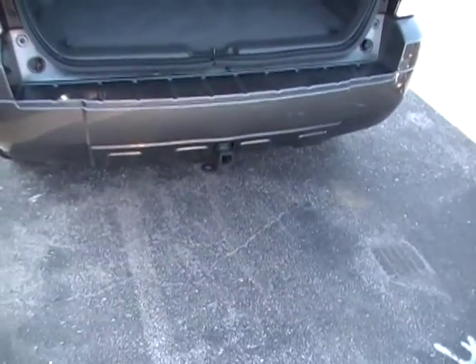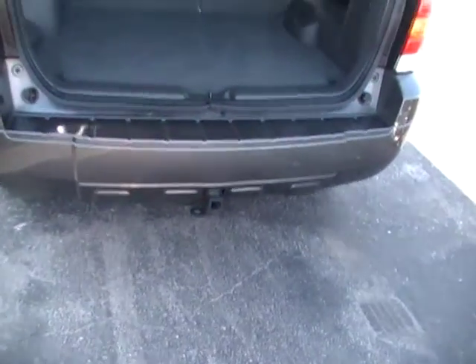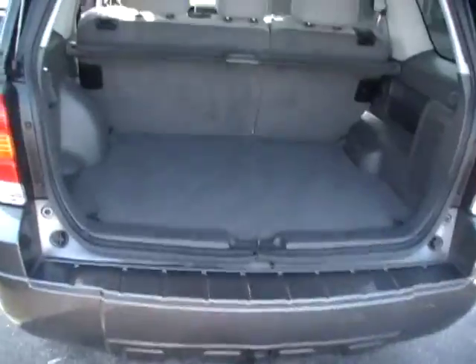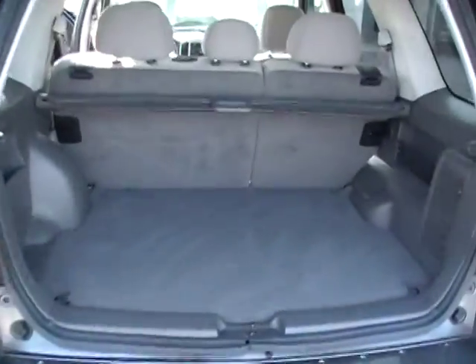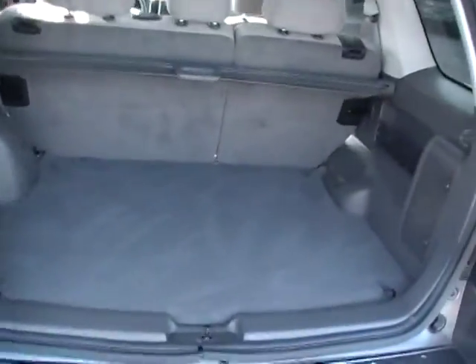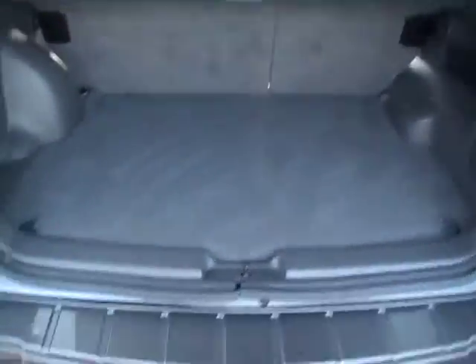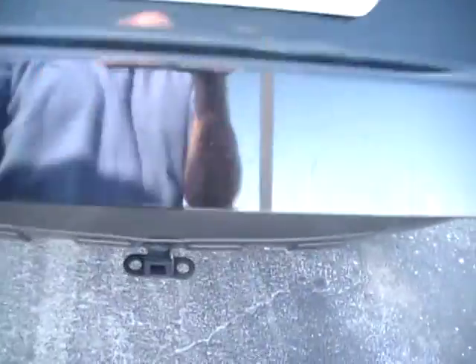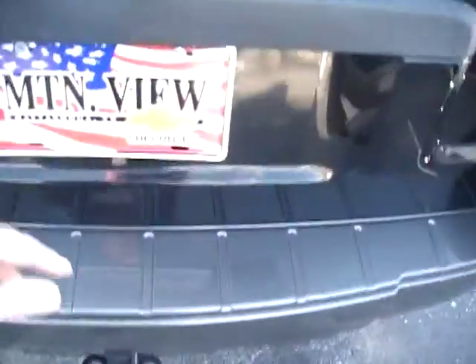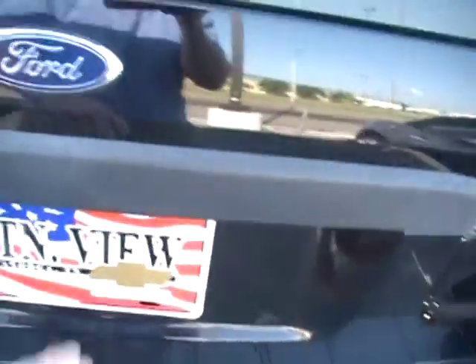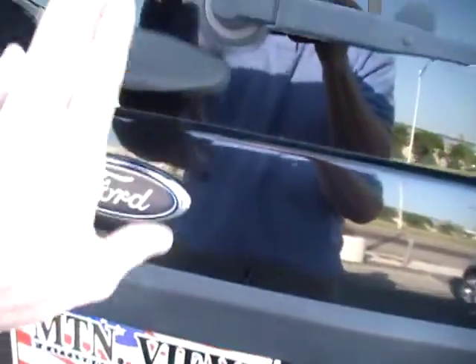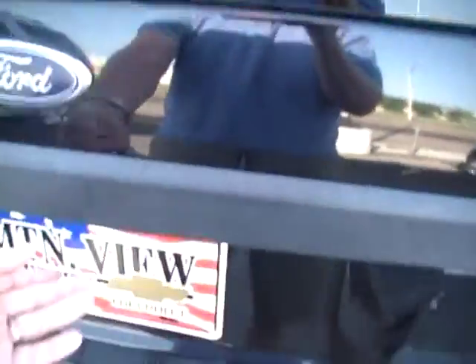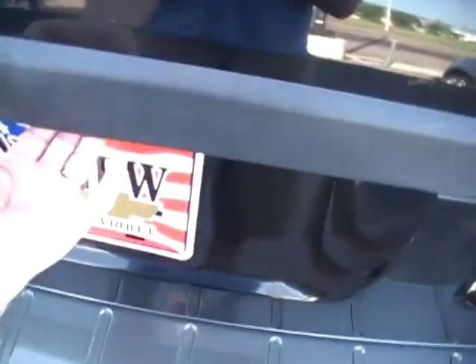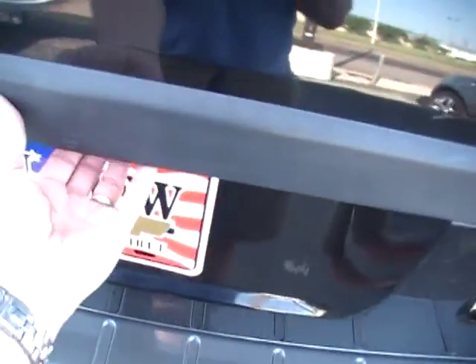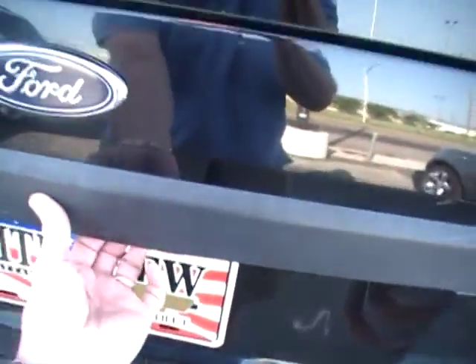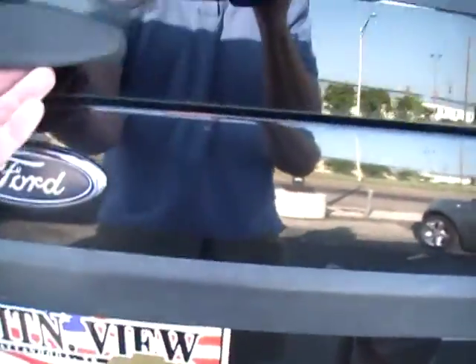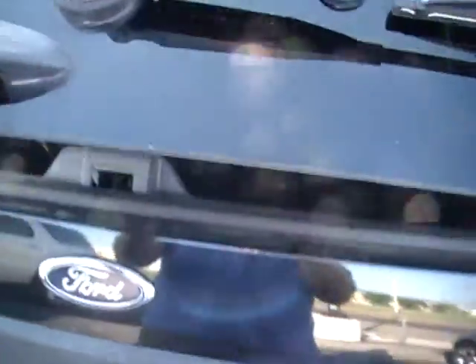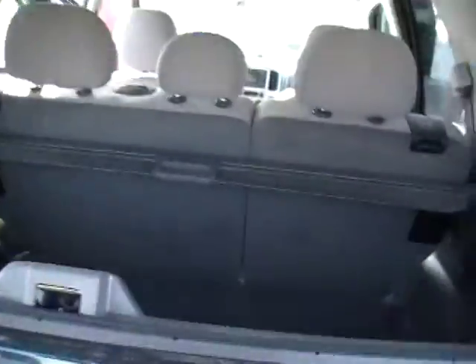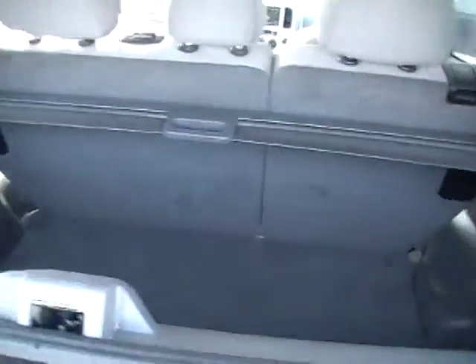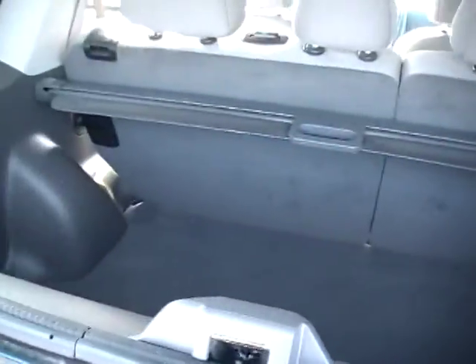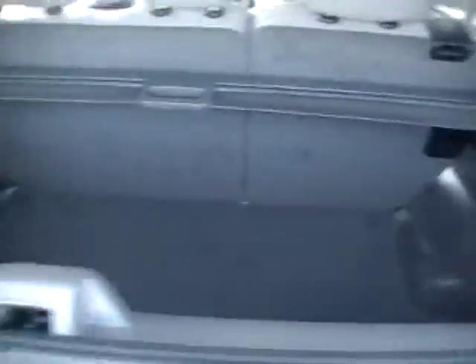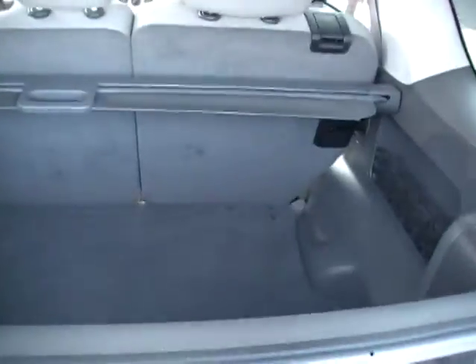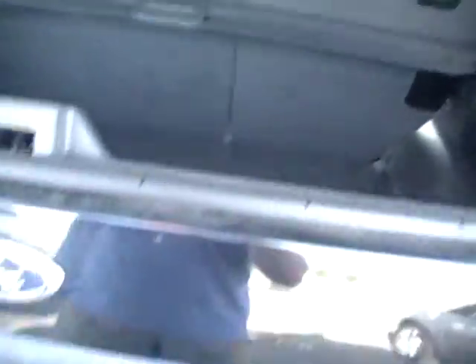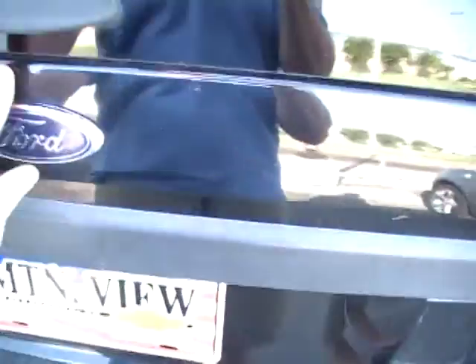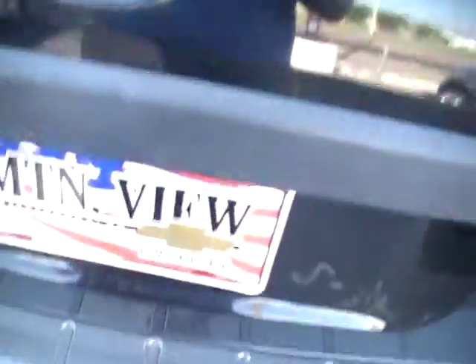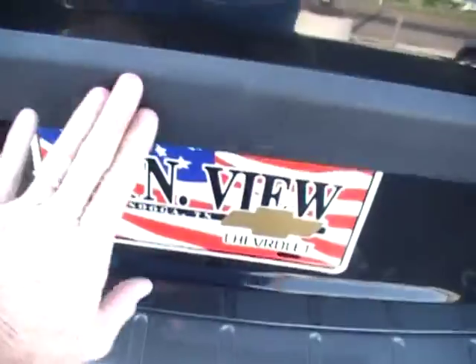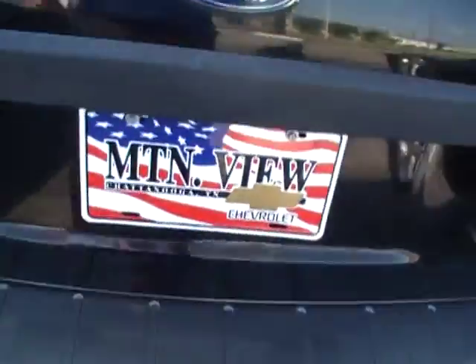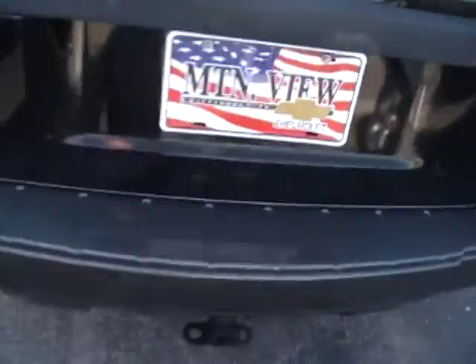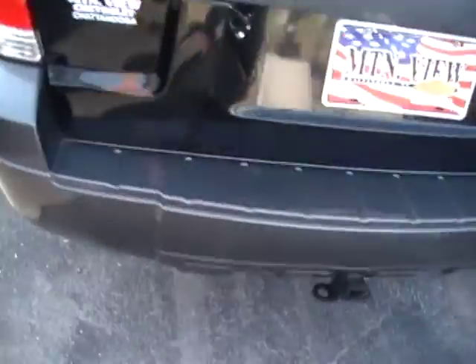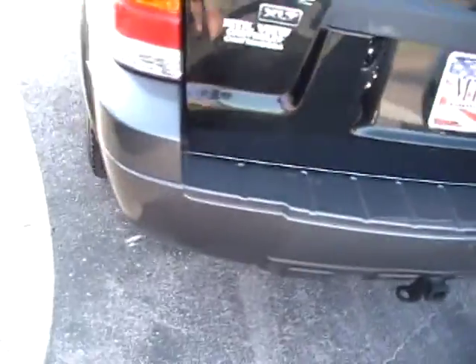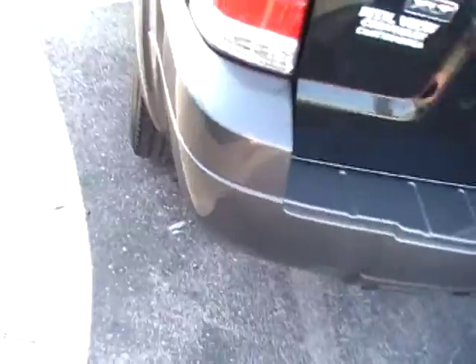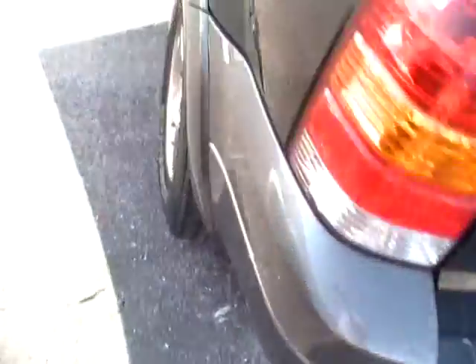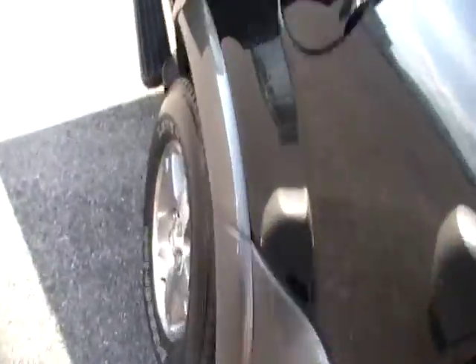Class II trailer towing. Two ways to get in here — you've got an opening here from just the glass, you can open it and lay your groceries down in there, or of course you can pull the entire gate open like we had it a second ago.